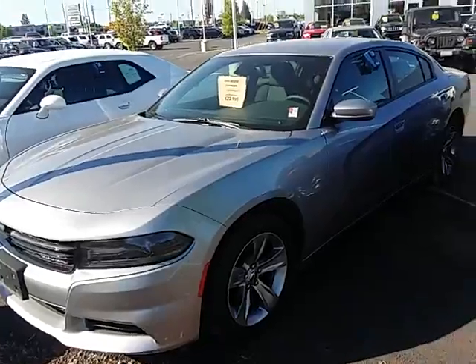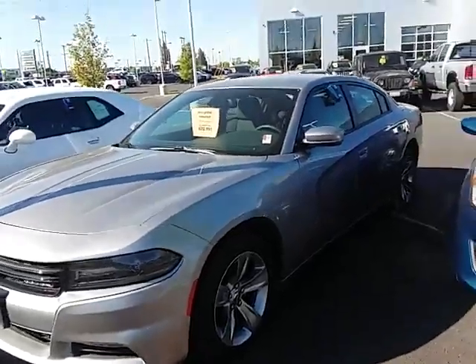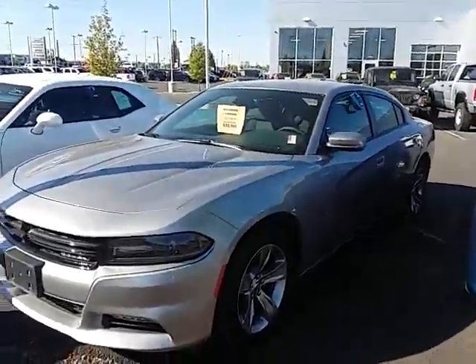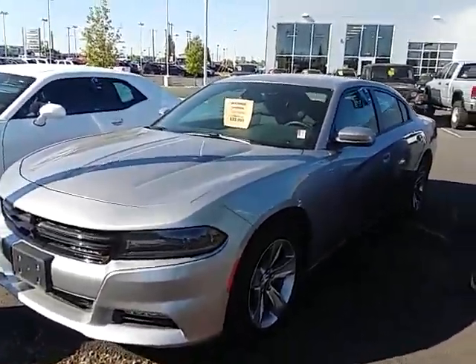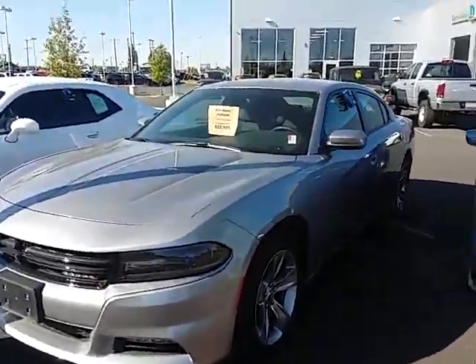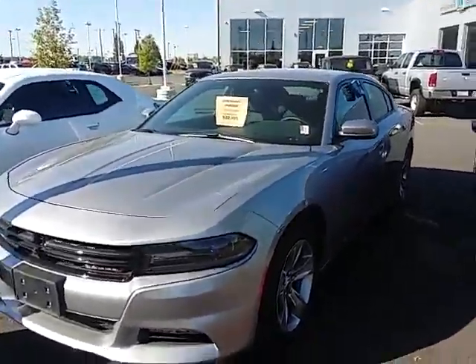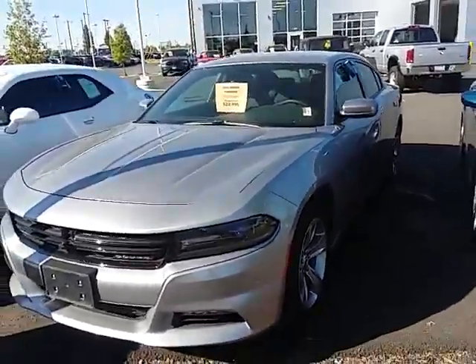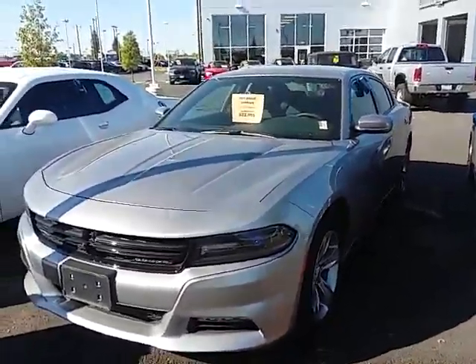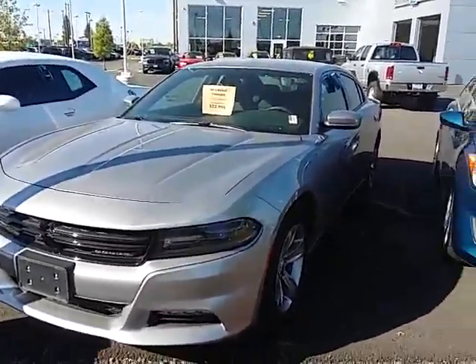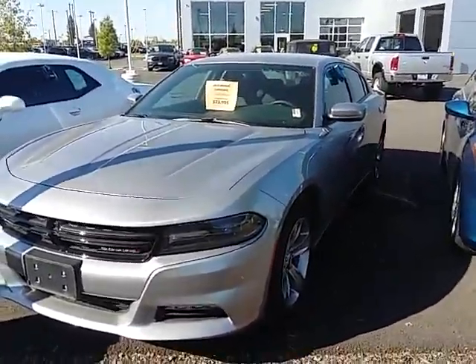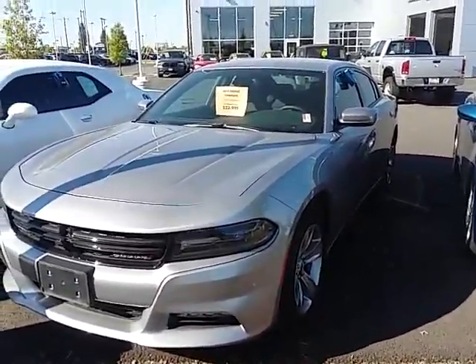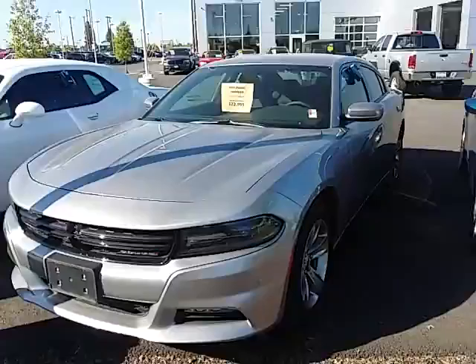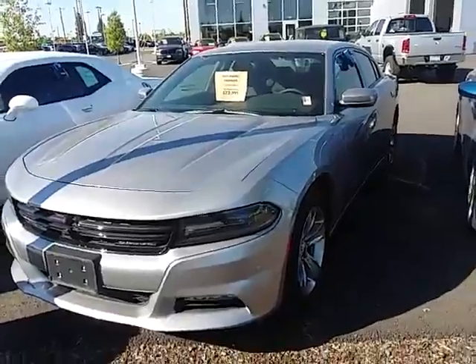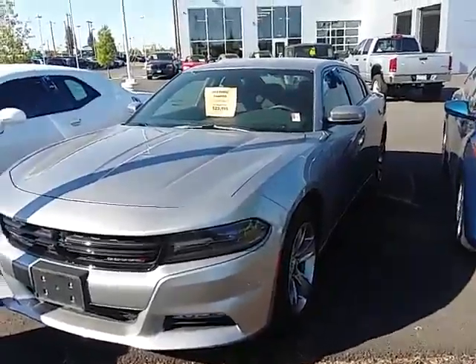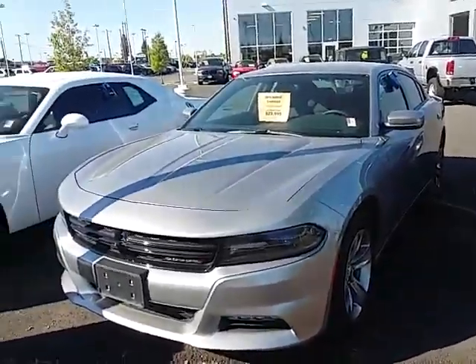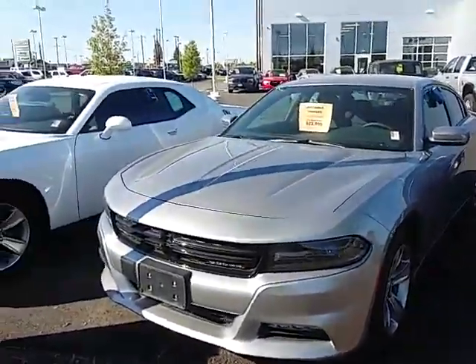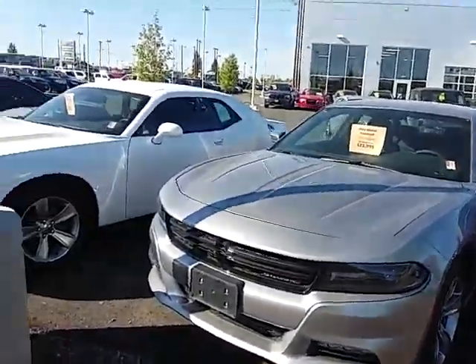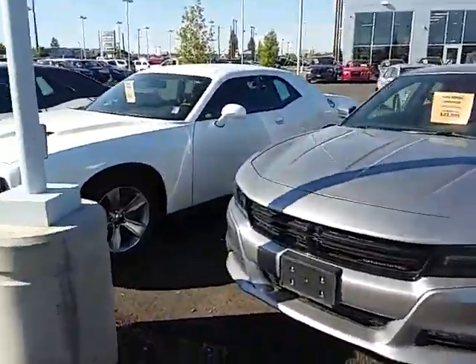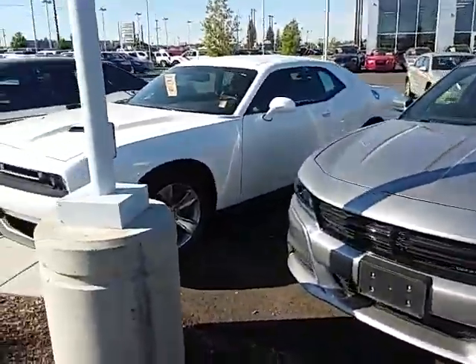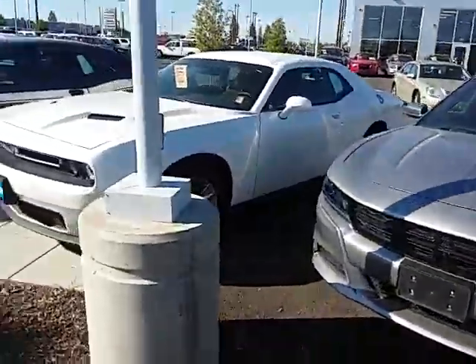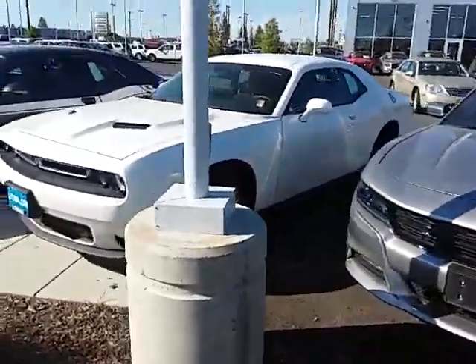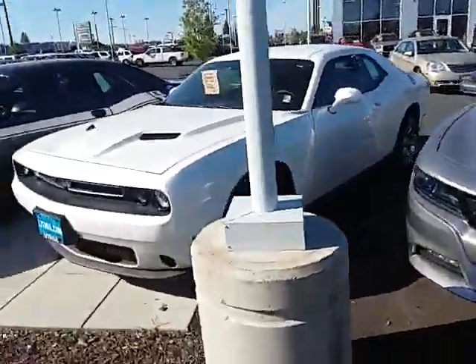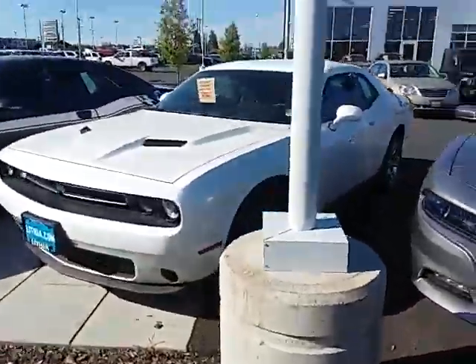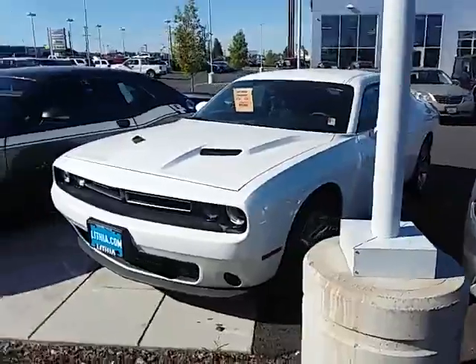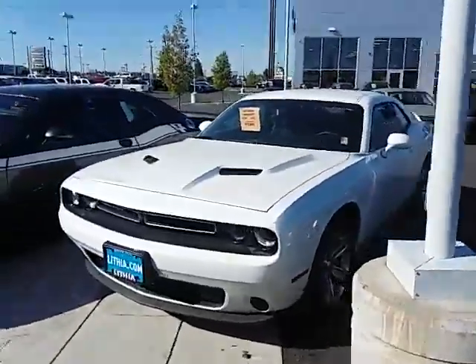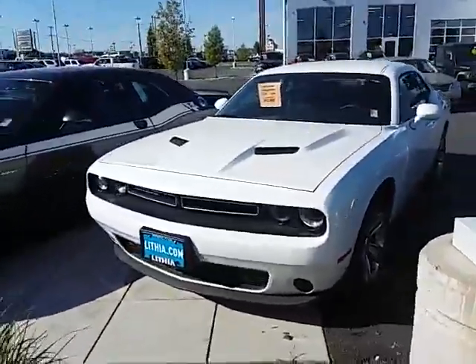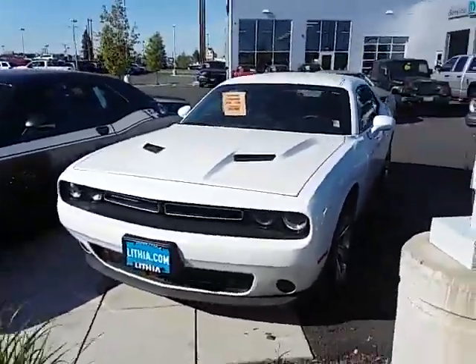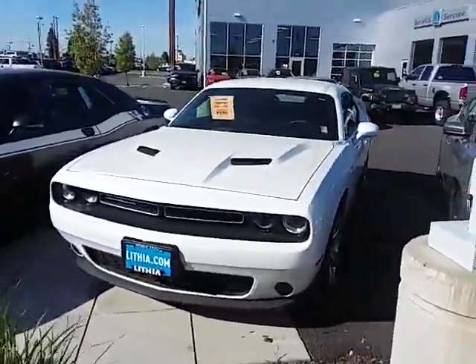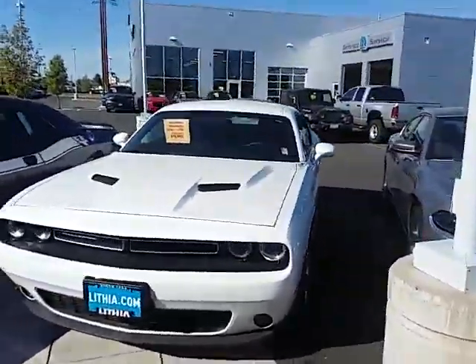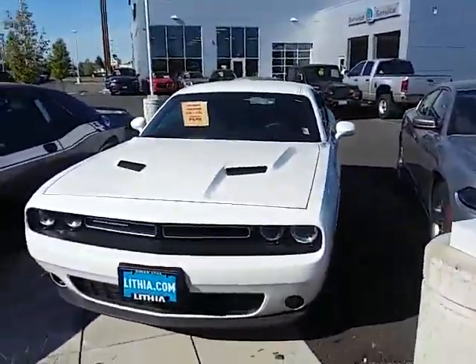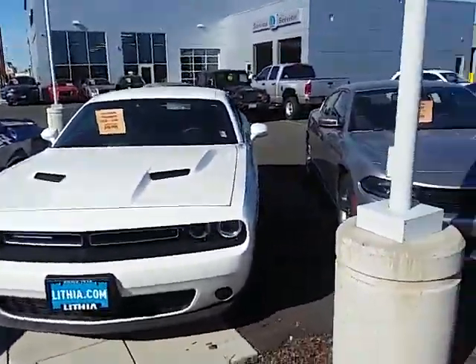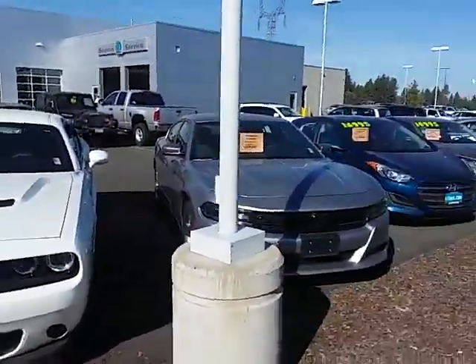Hey guys, what's going on? This is Greg up here at Lithia Chrysler Dodge Jeep Ram up in North Spokane on Newport Highway. I just wanted to make this quick video. It's the 3rd of May, weather's getting good, summertime is around the corner.